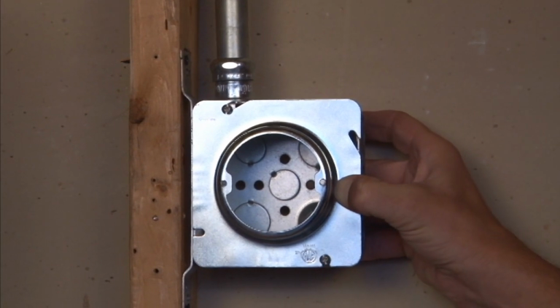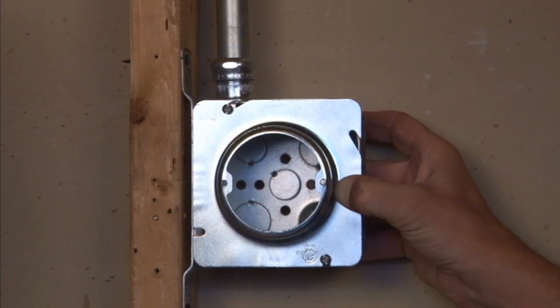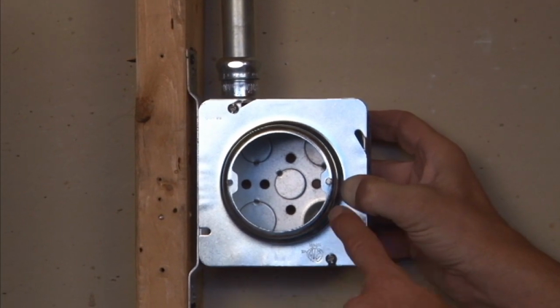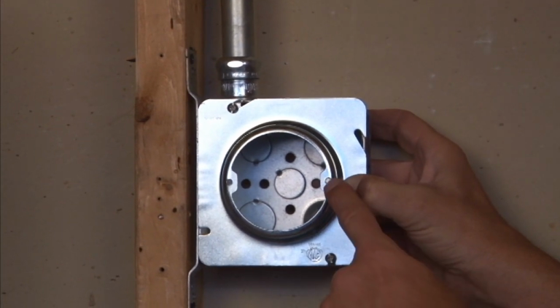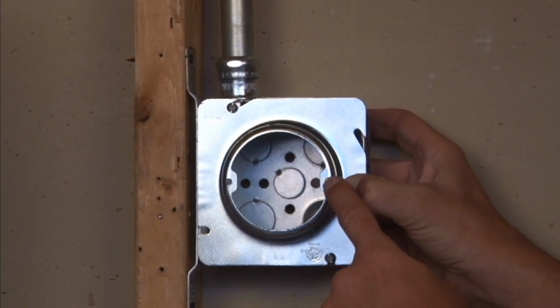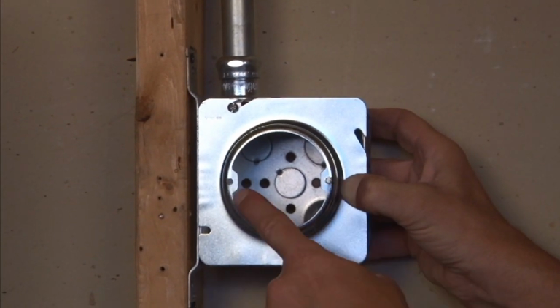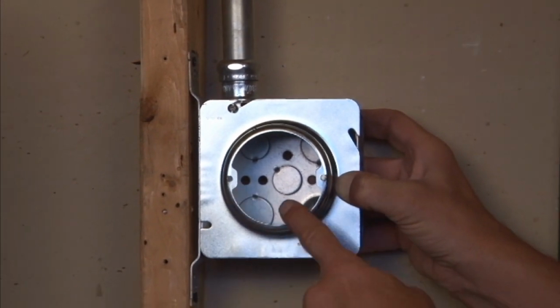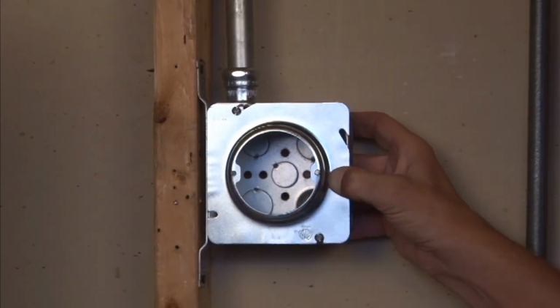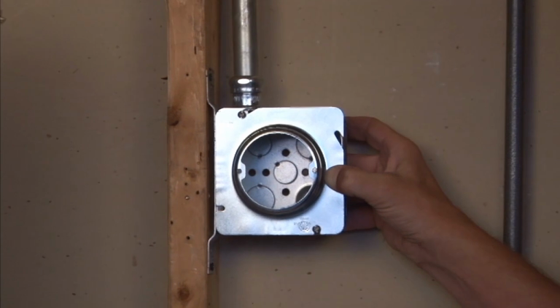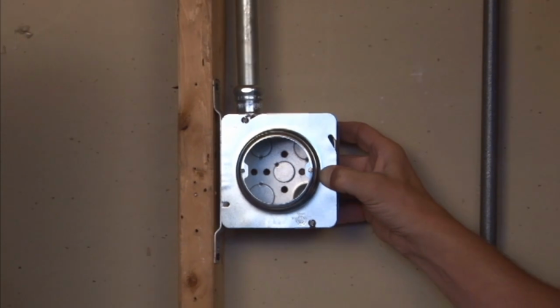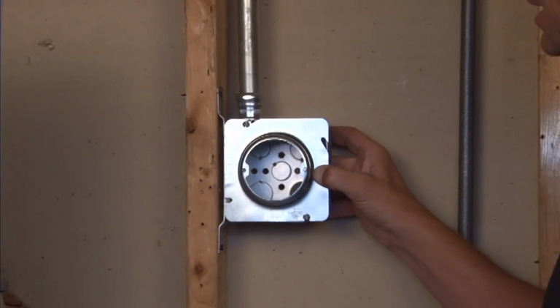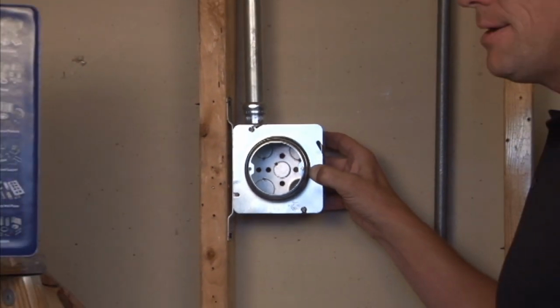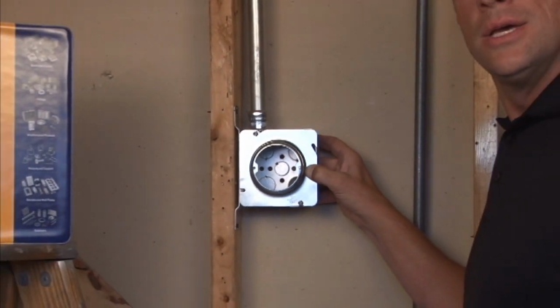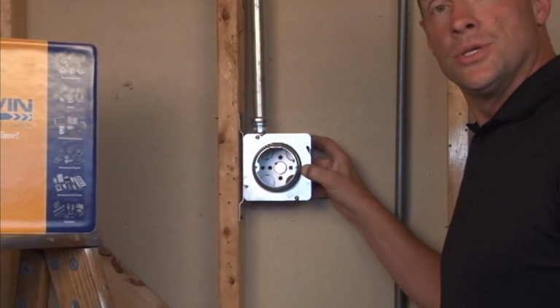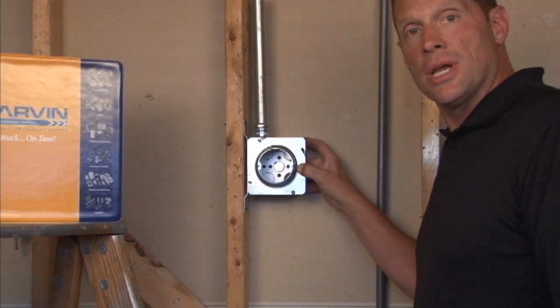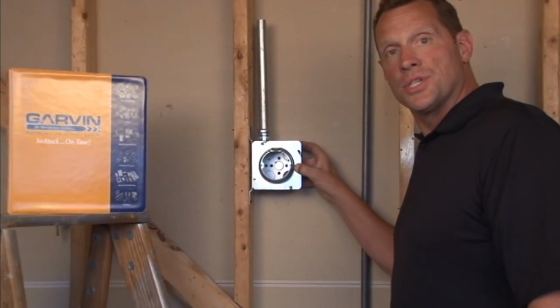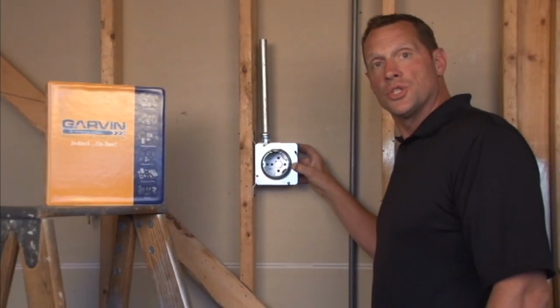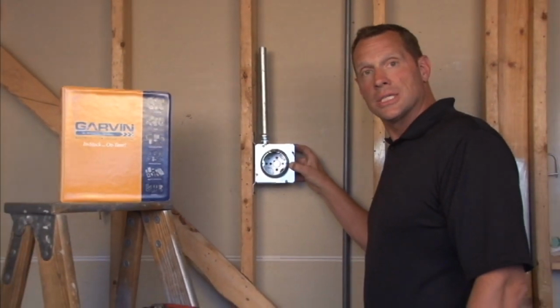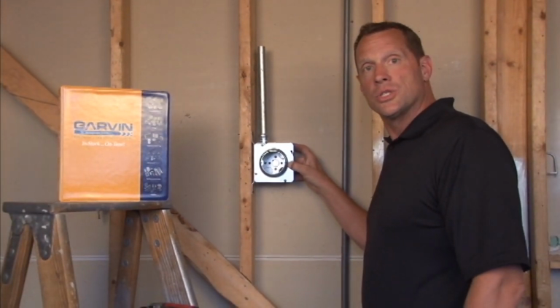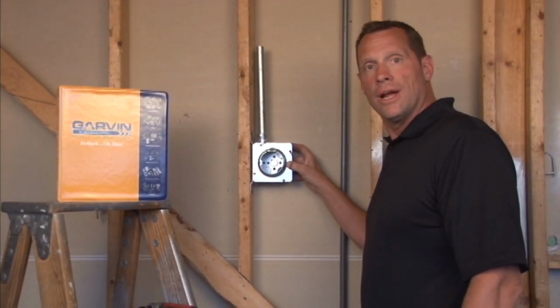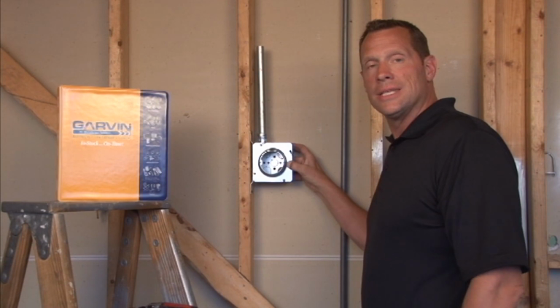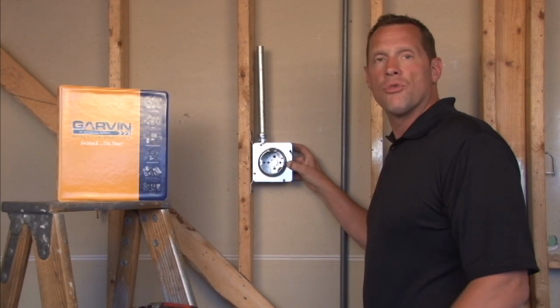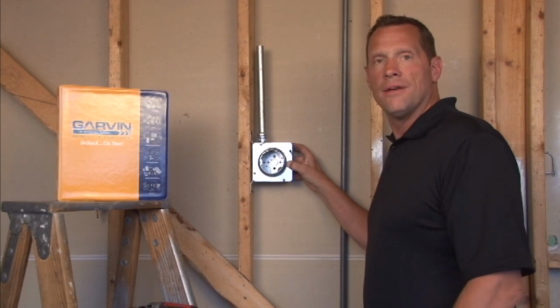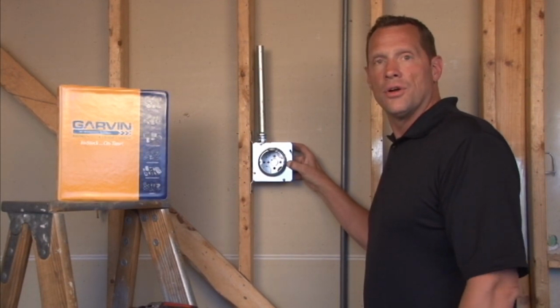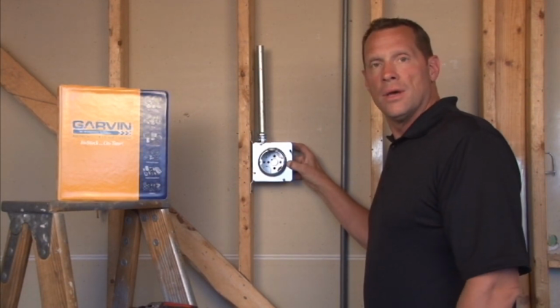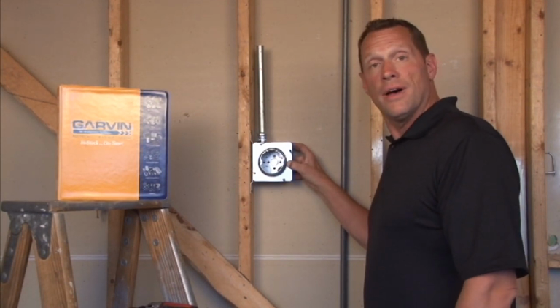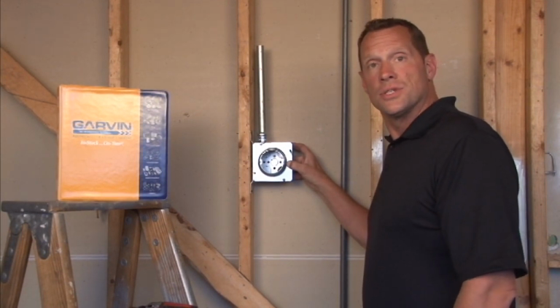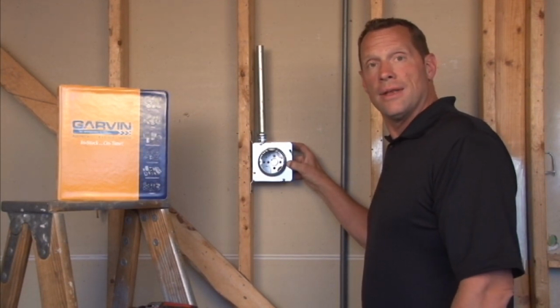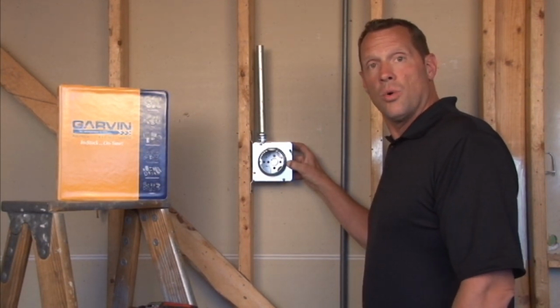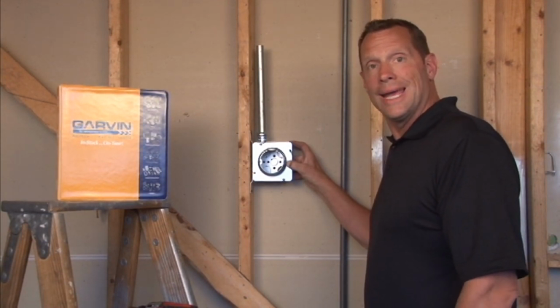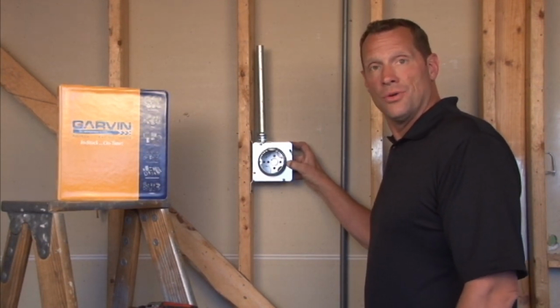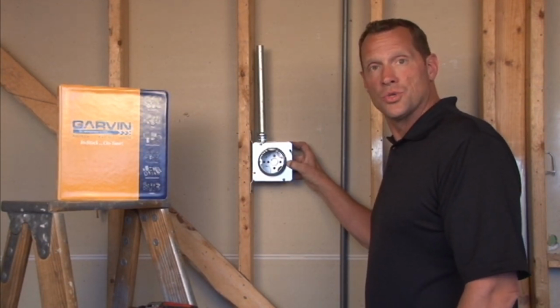The threaded 8-32 screw holes are perfectly aligned to accept standard sconce lights, overhead lights, and a variety of other devices that require an 8-32 screw.